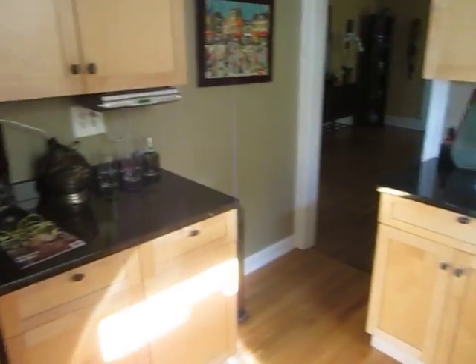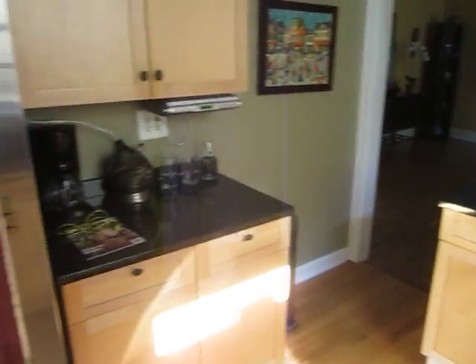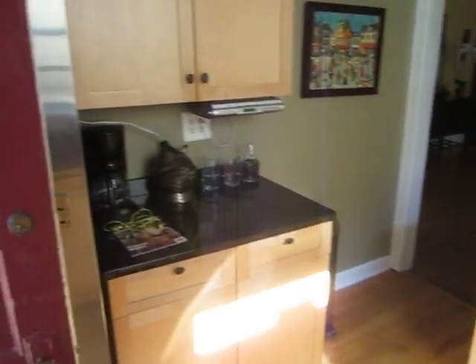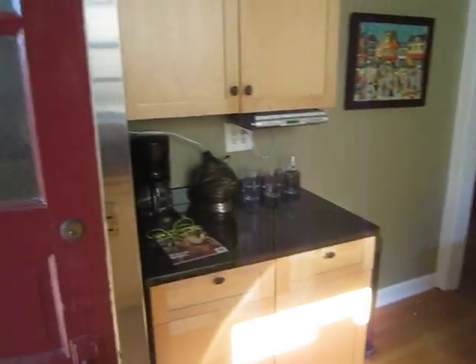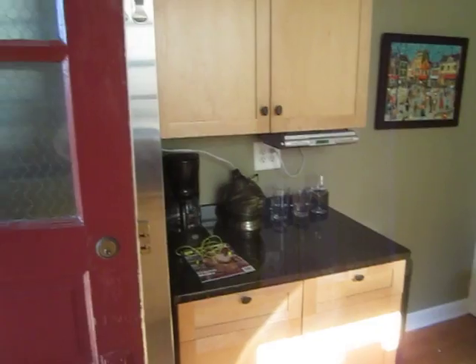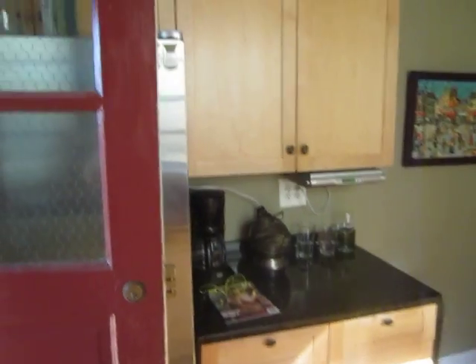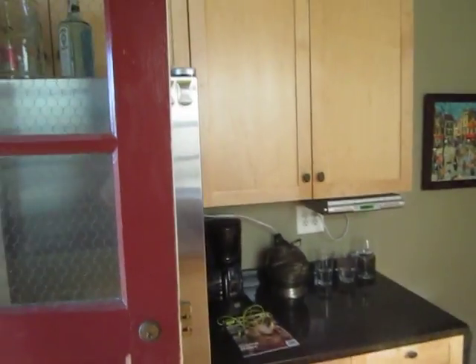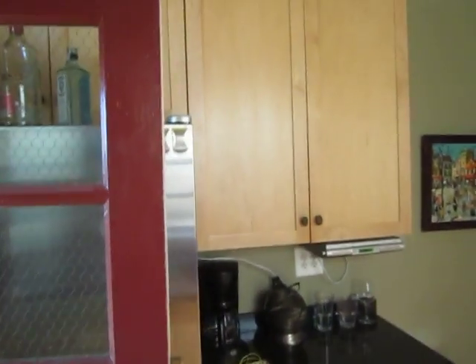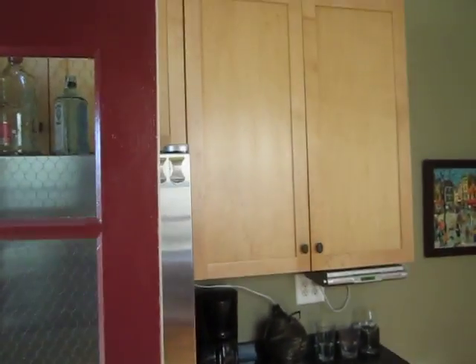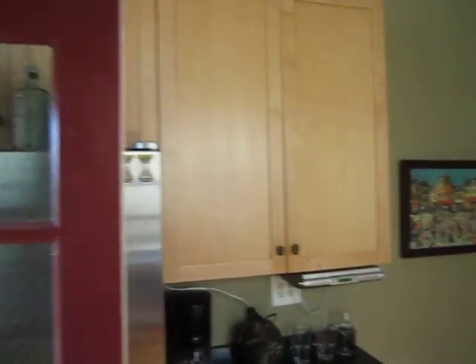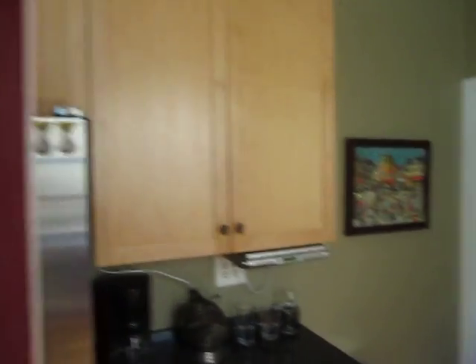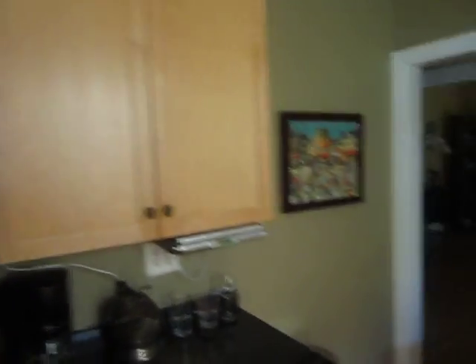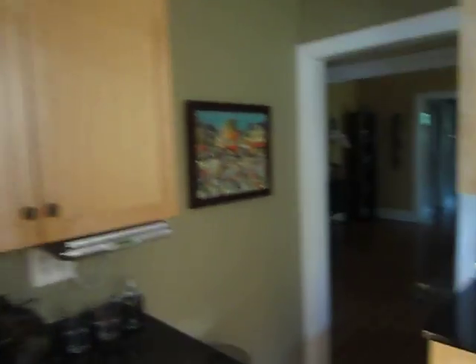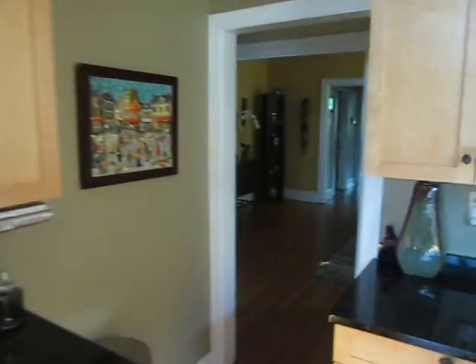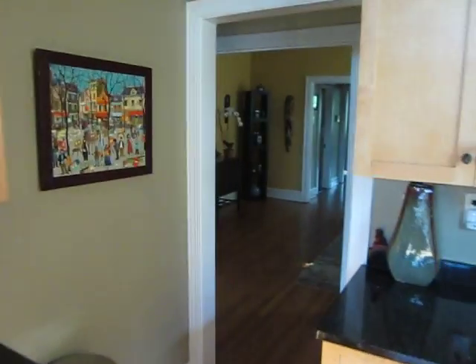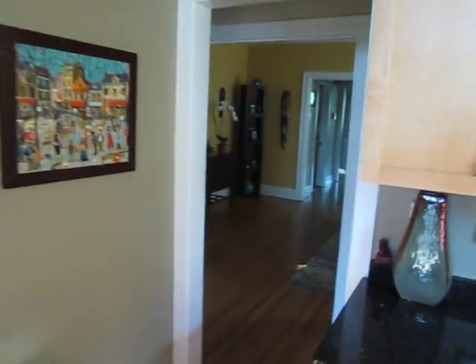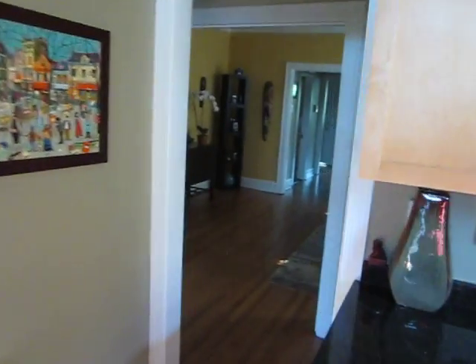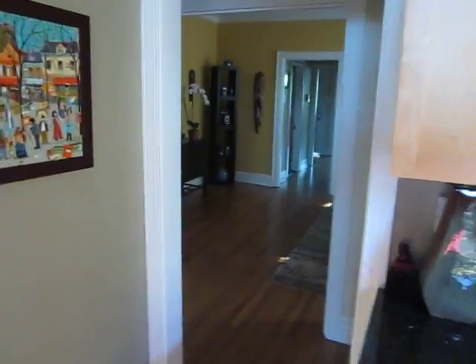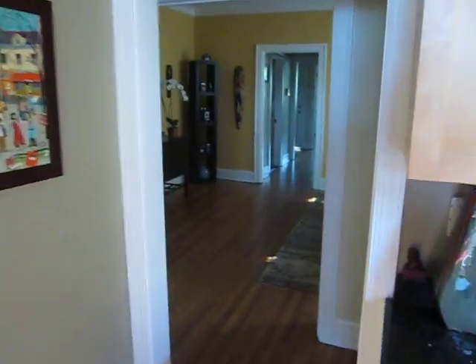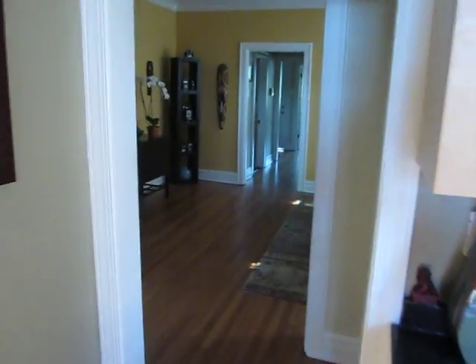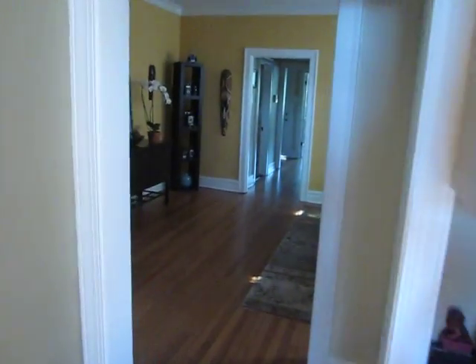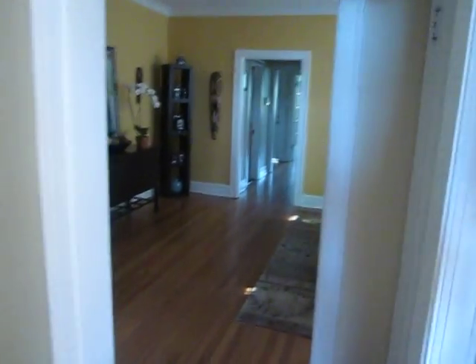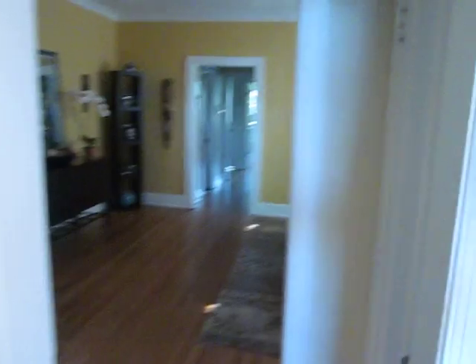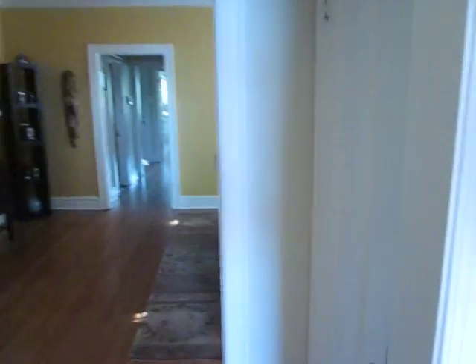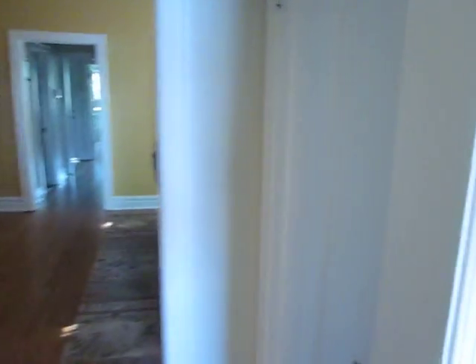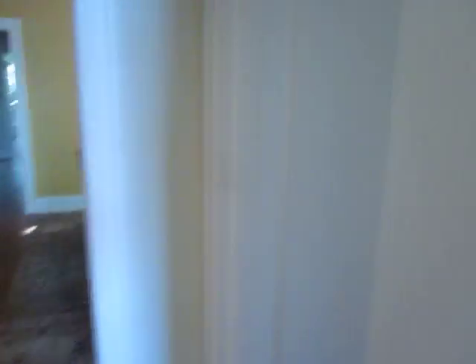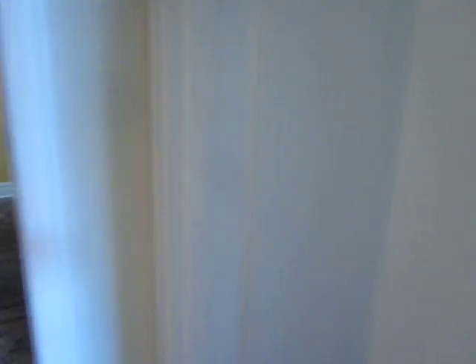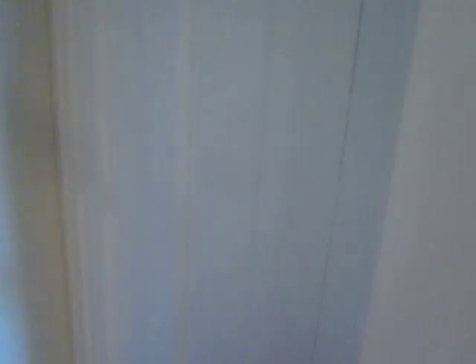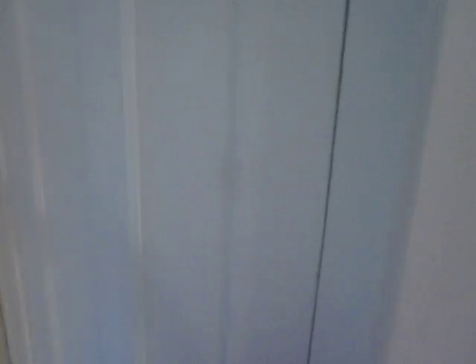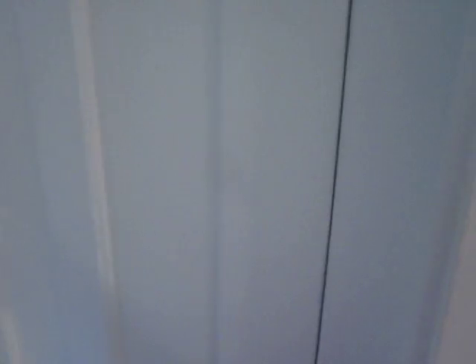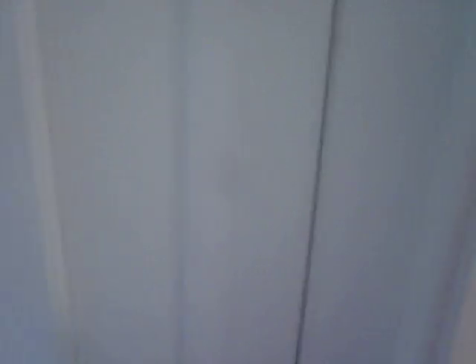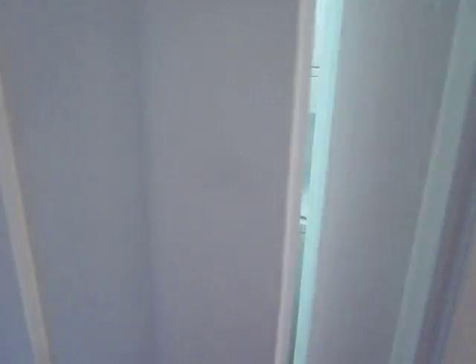Moving around and walking into the dining room. This is one of our favorite things in here — laundry!